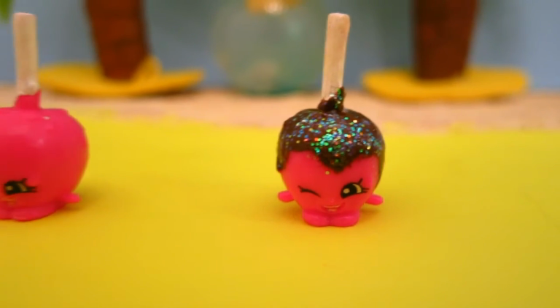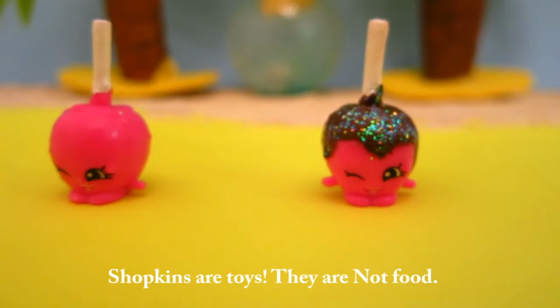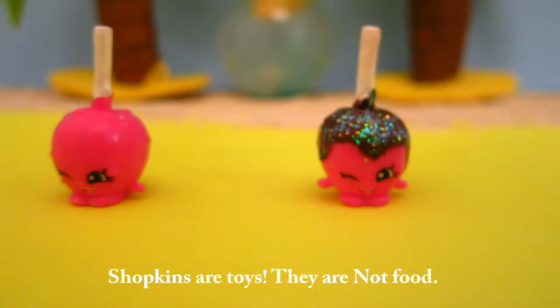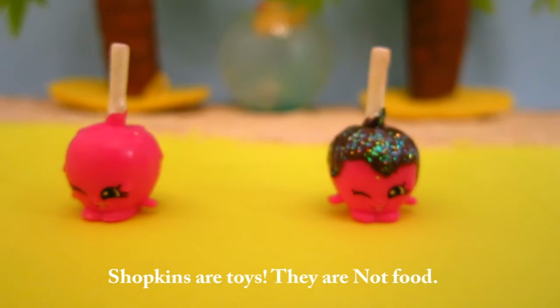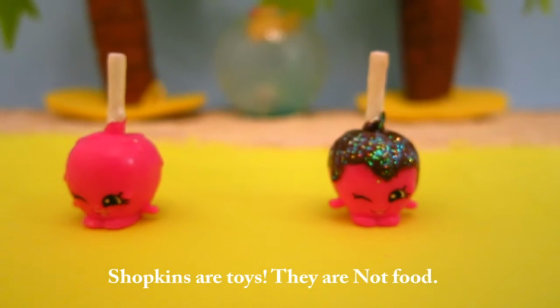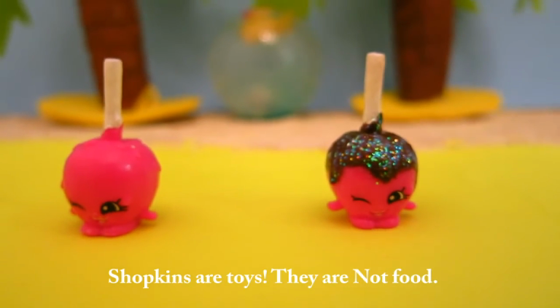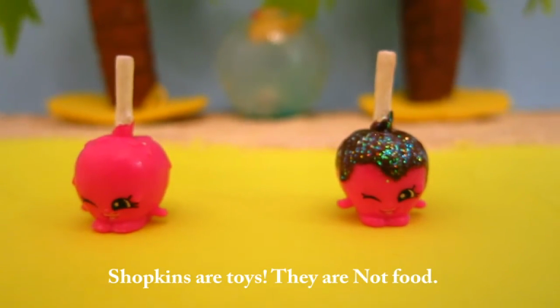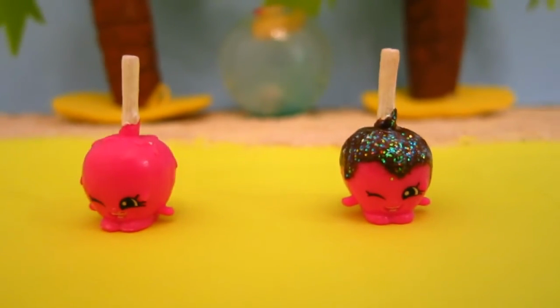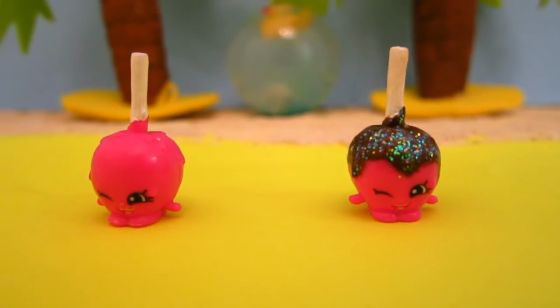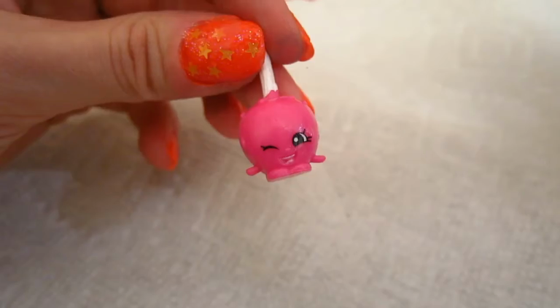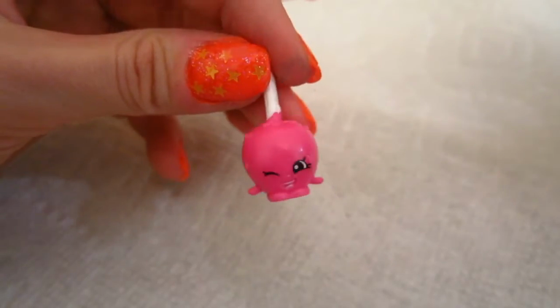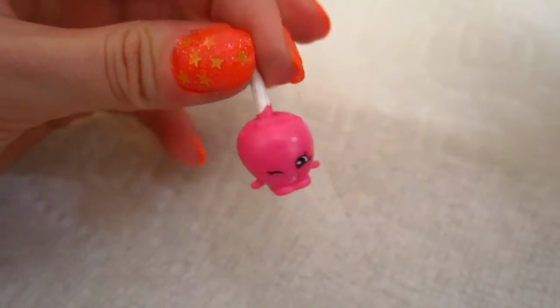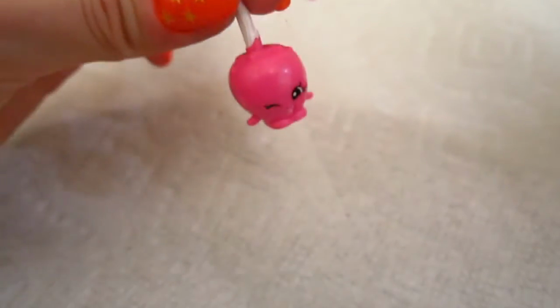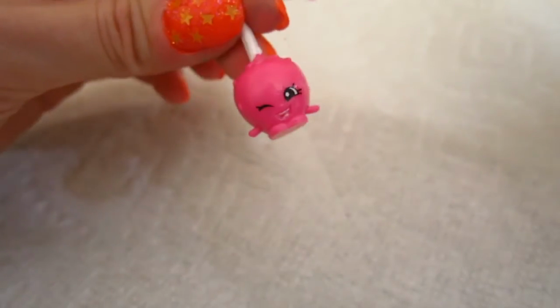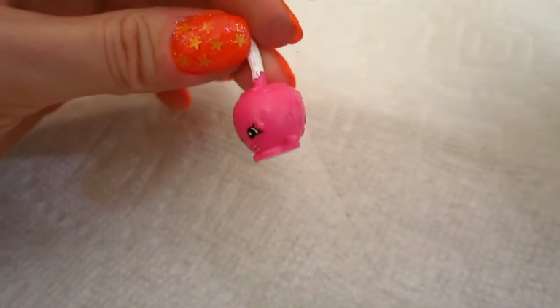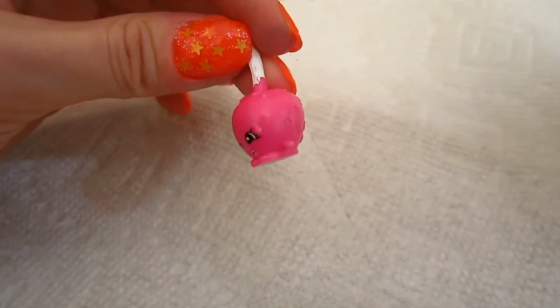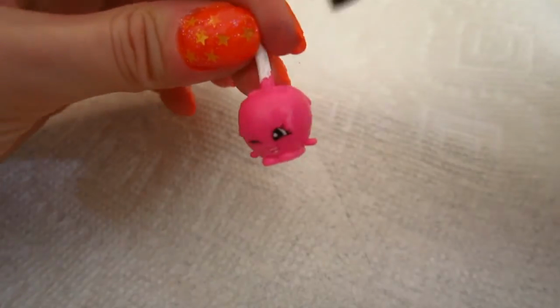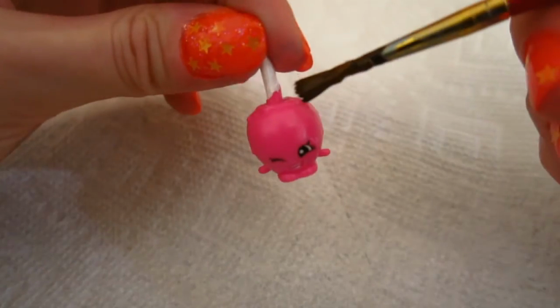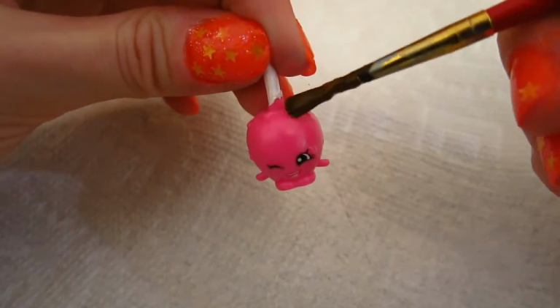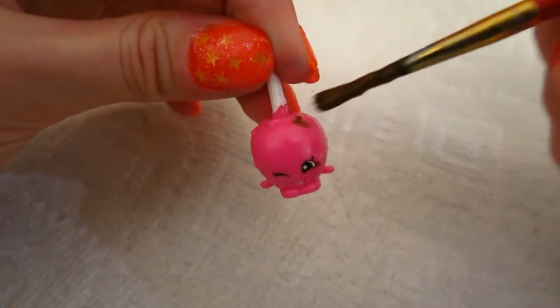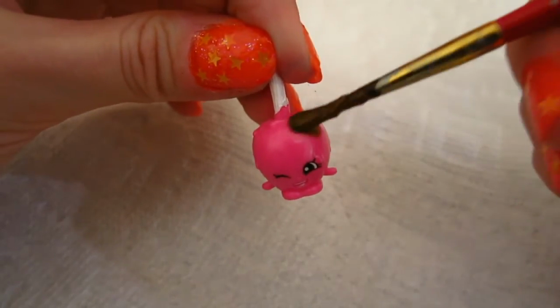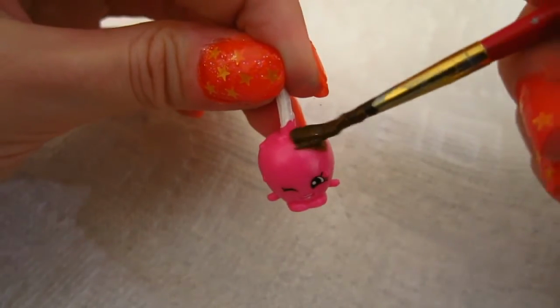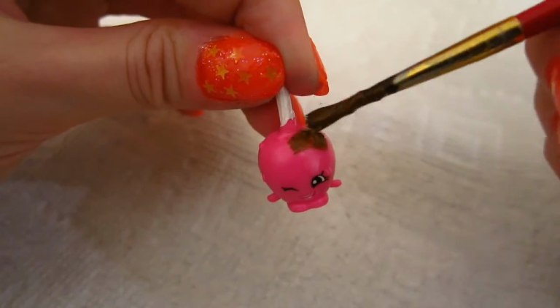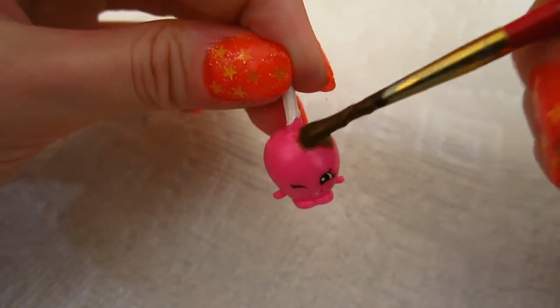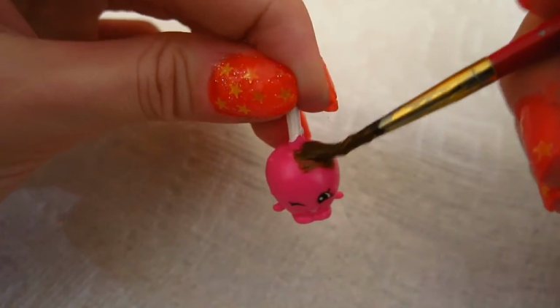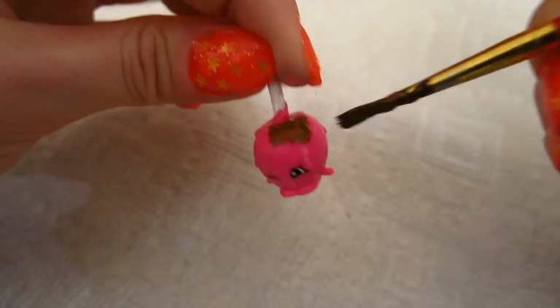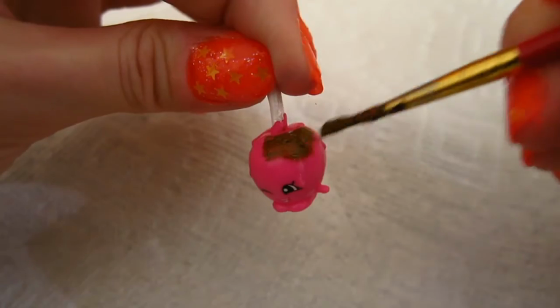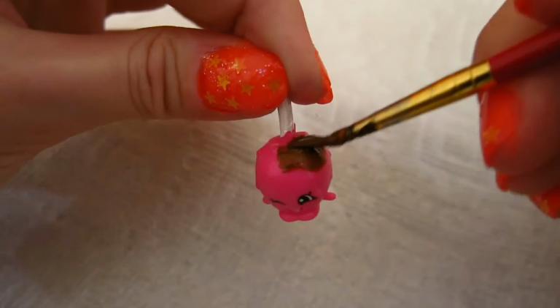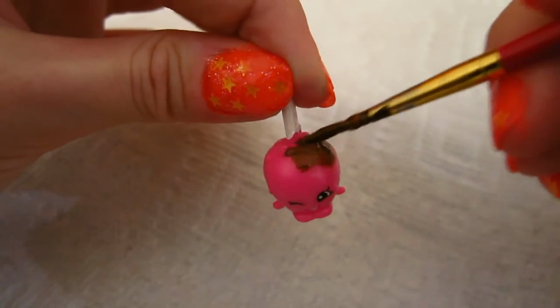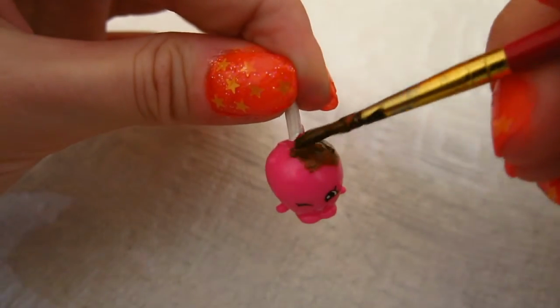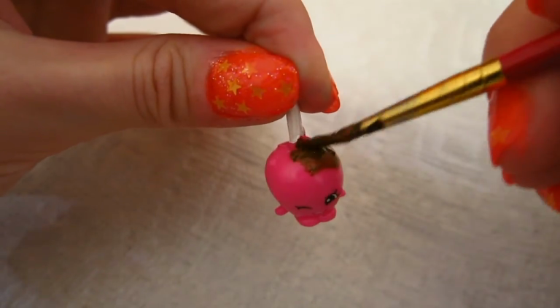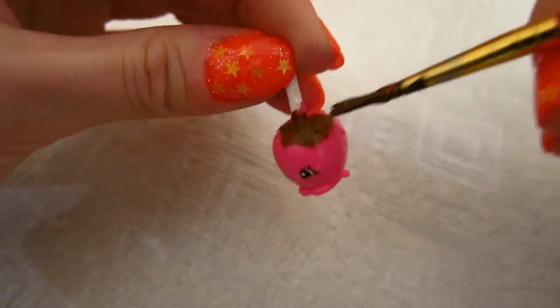Mmm, yum! Let's get started! All right, let's start off by making a nice brown chocolatey layer to make it look like the apple was dipped in chocolate.